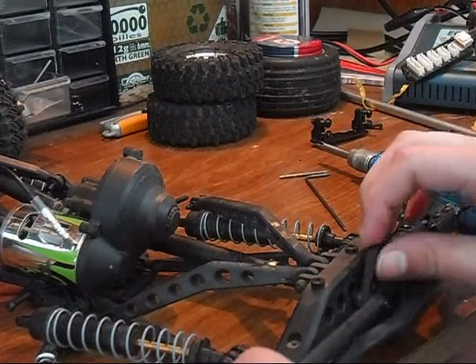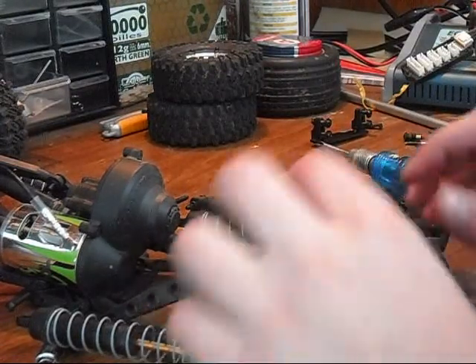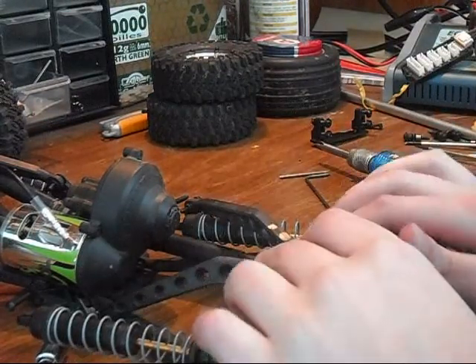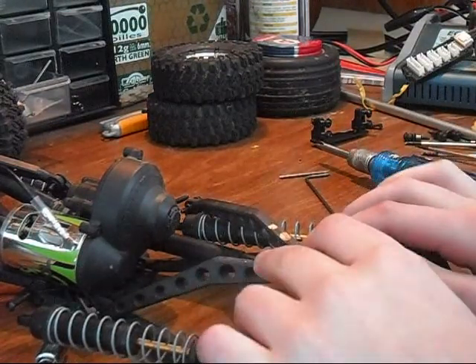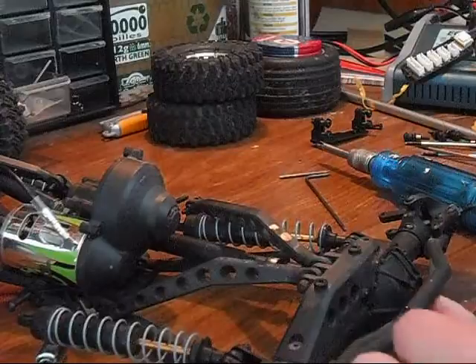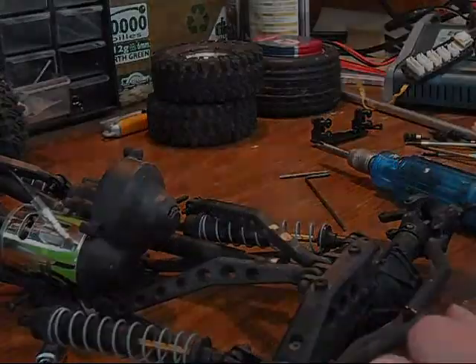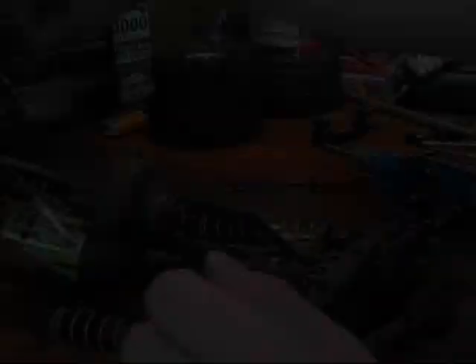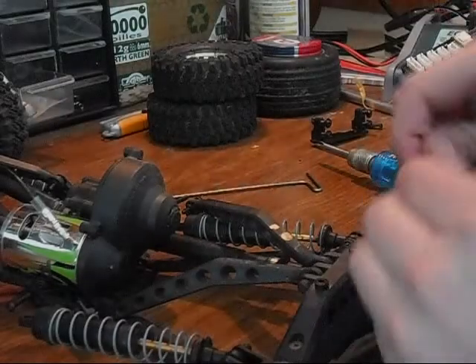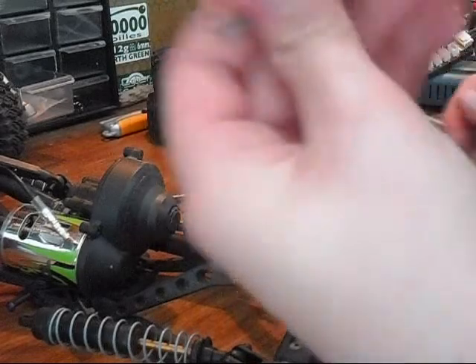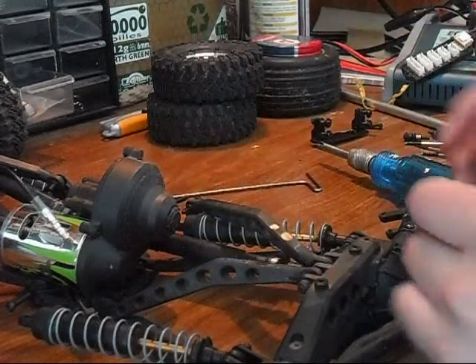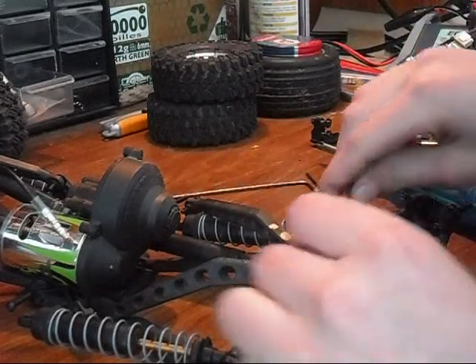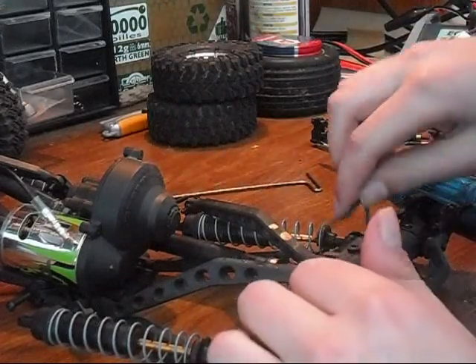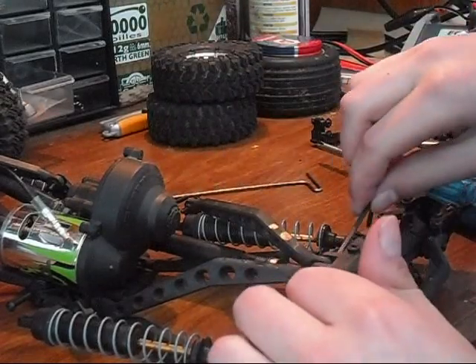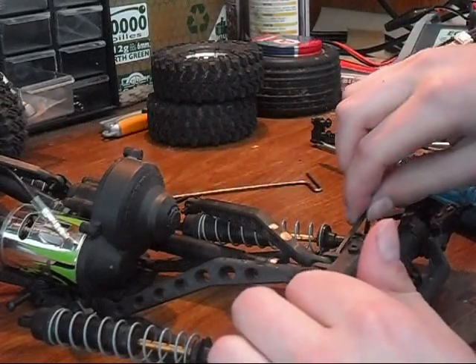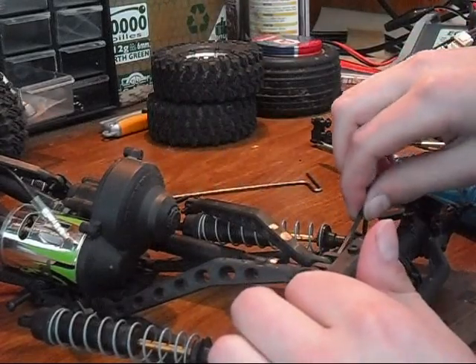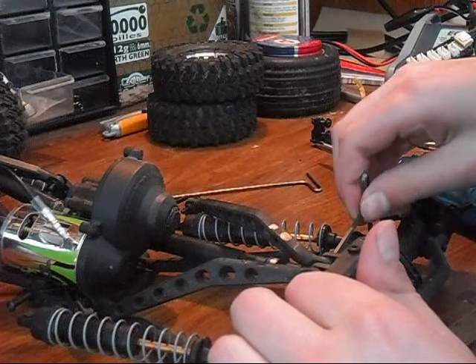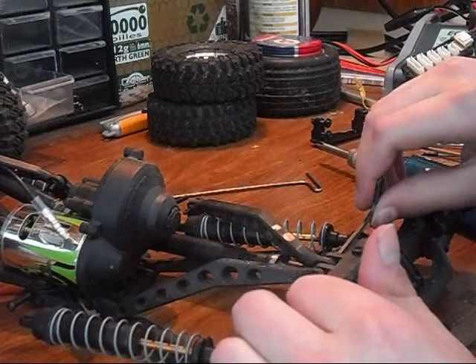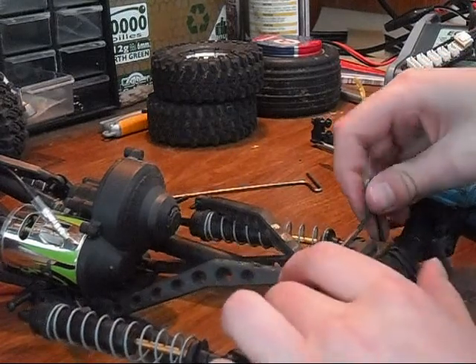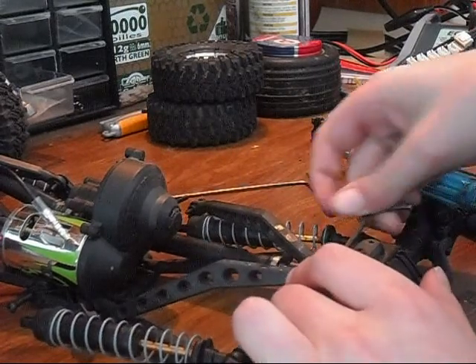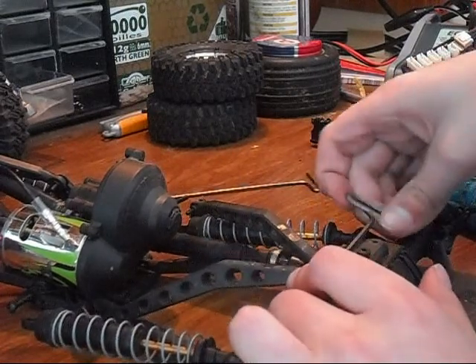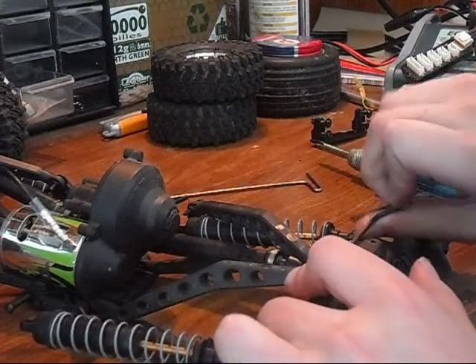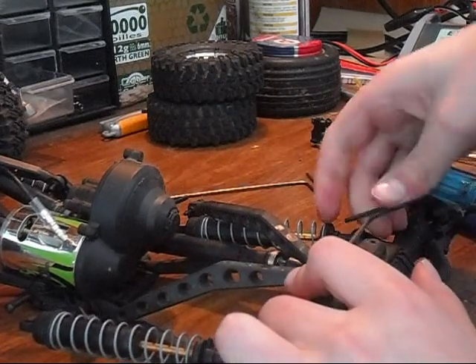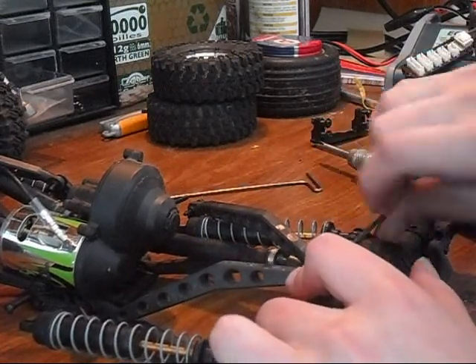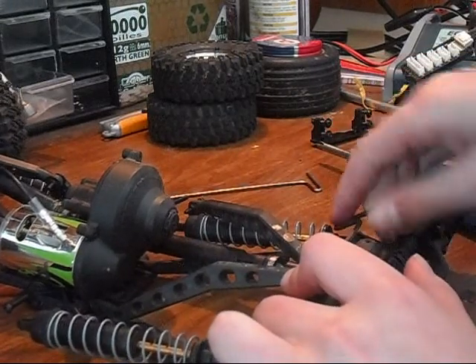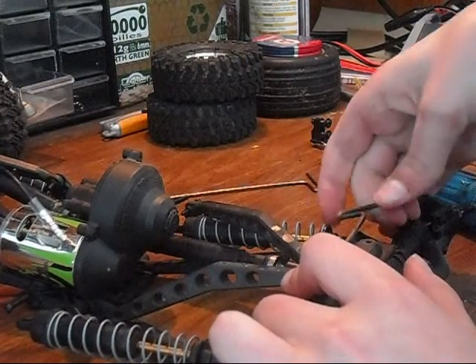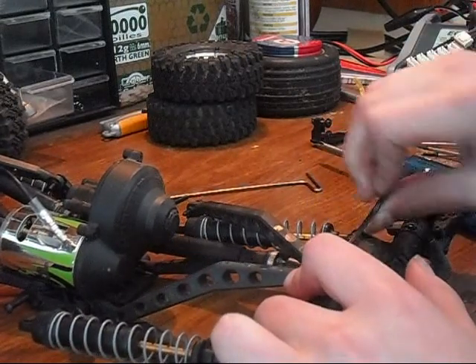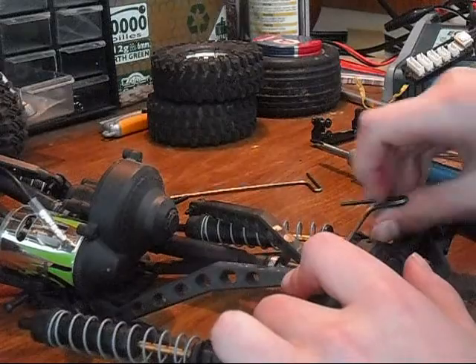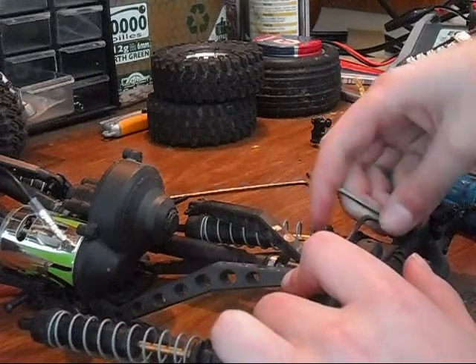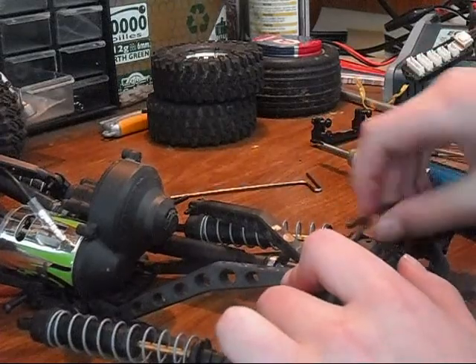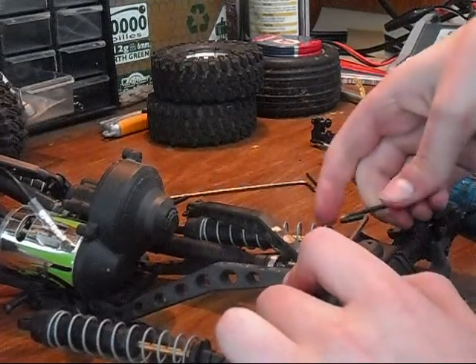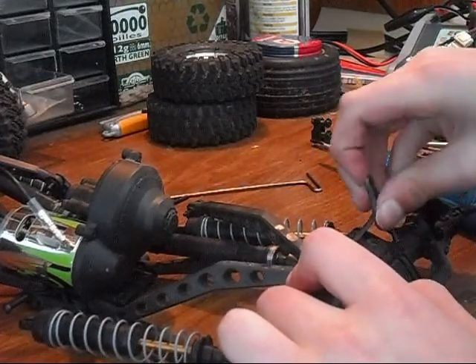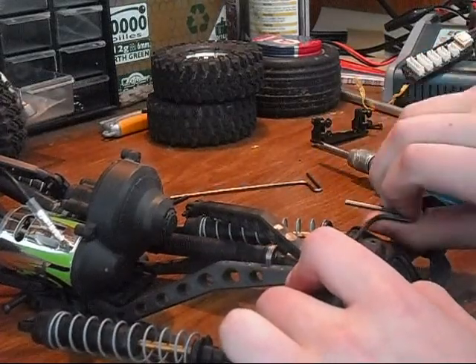Now we're going to take off these upper links. Two and a half mil. You're just going to unscrew this, like so.